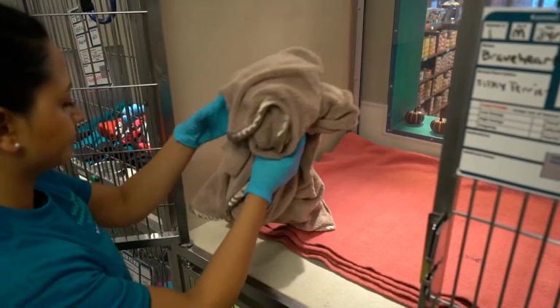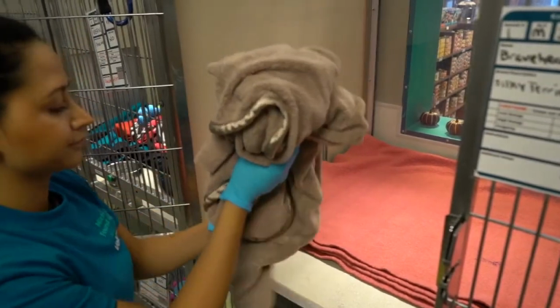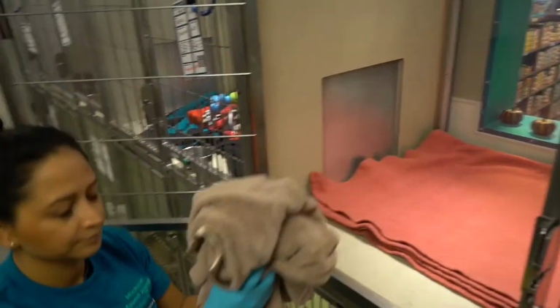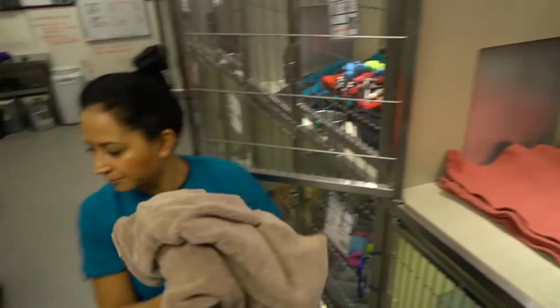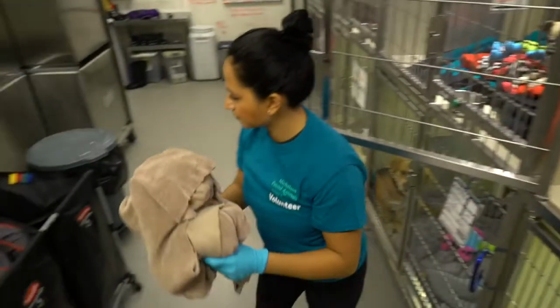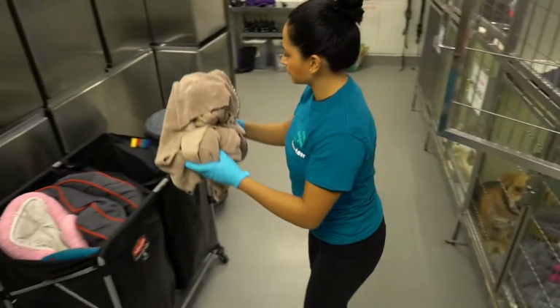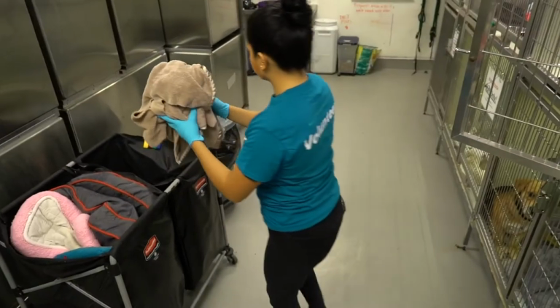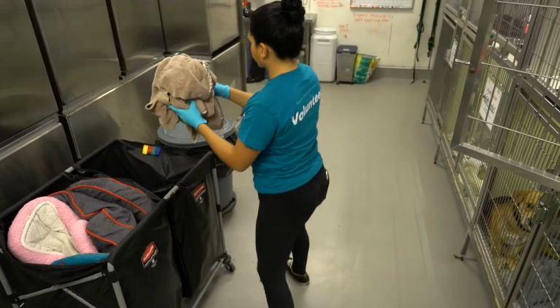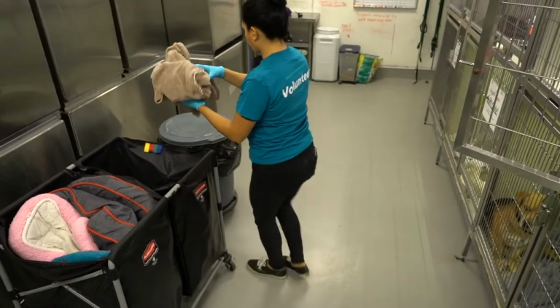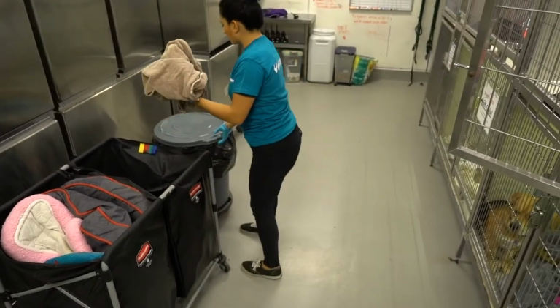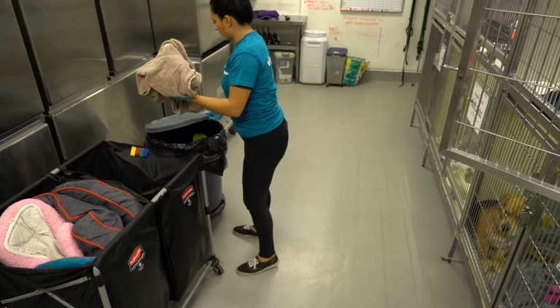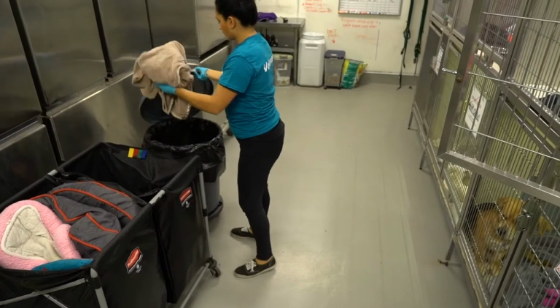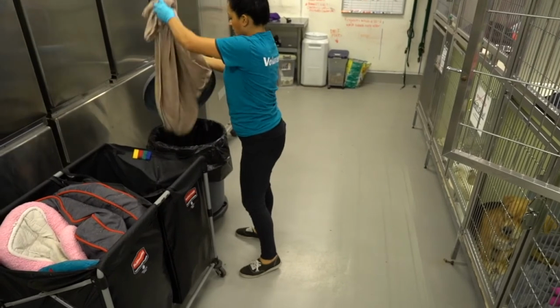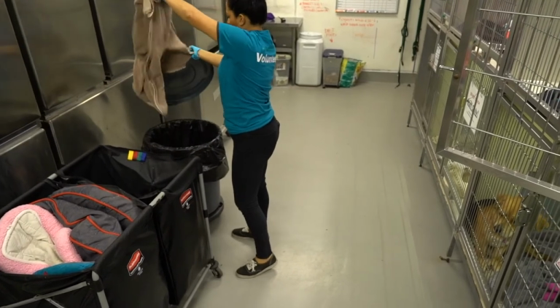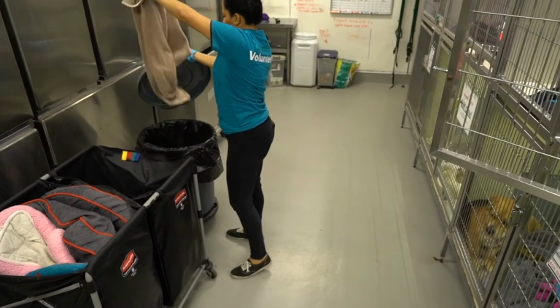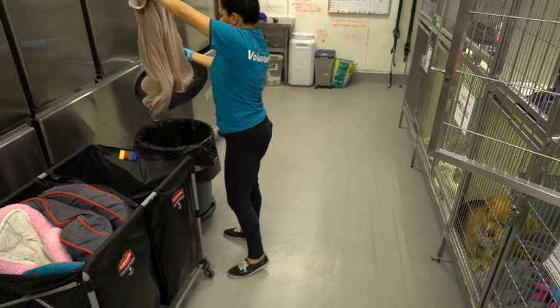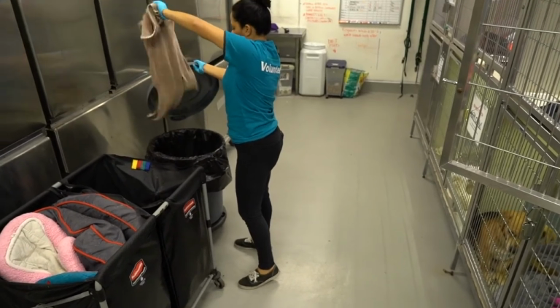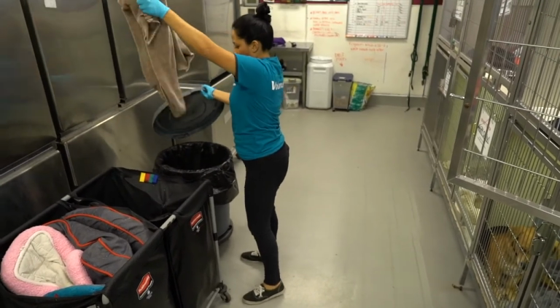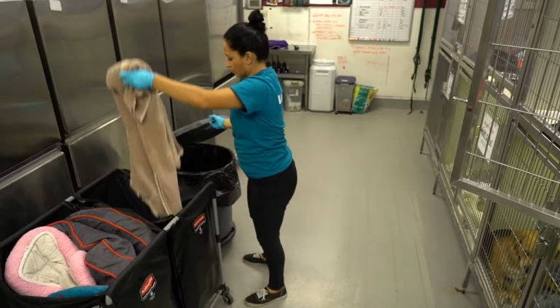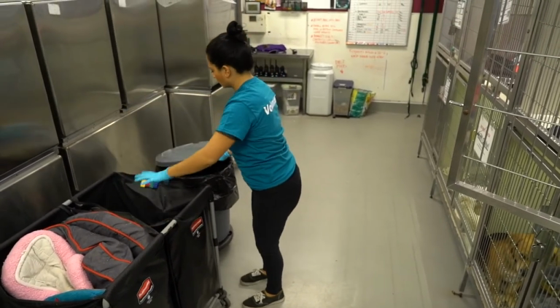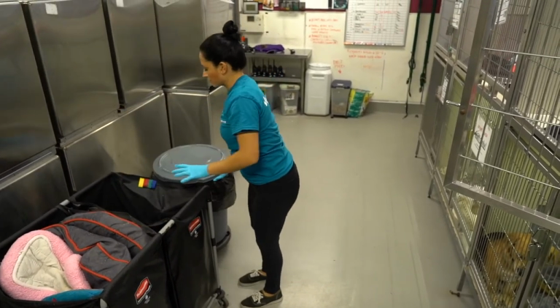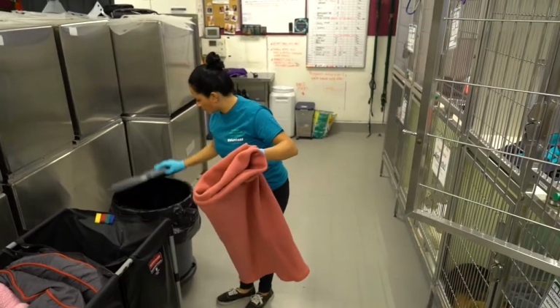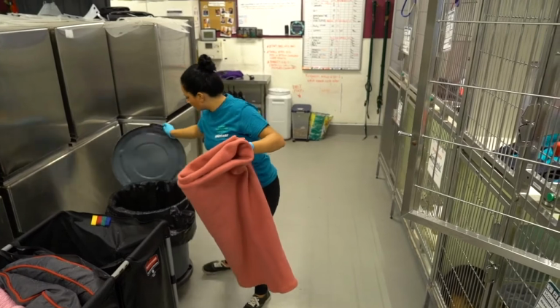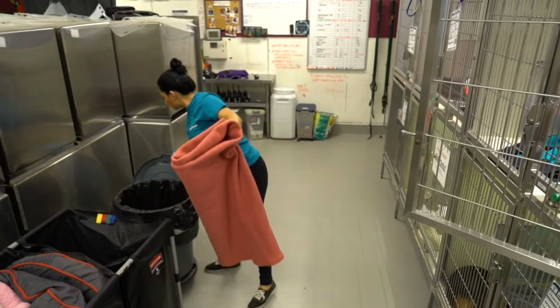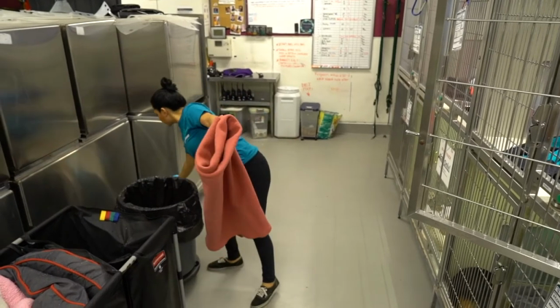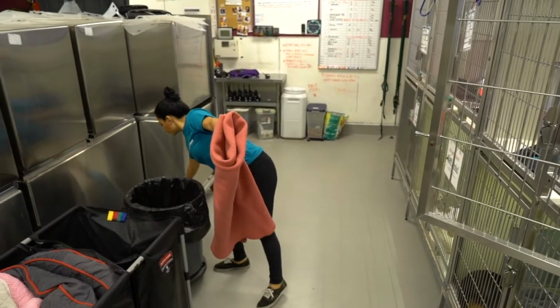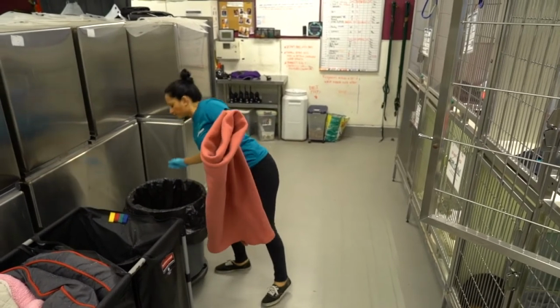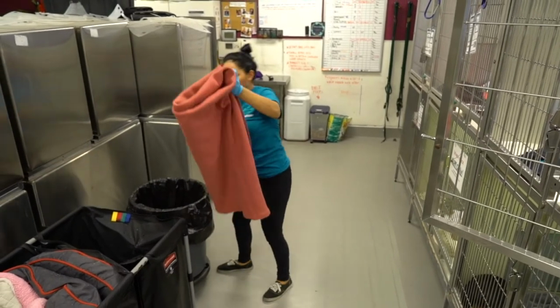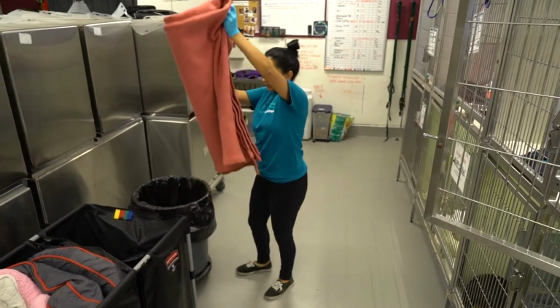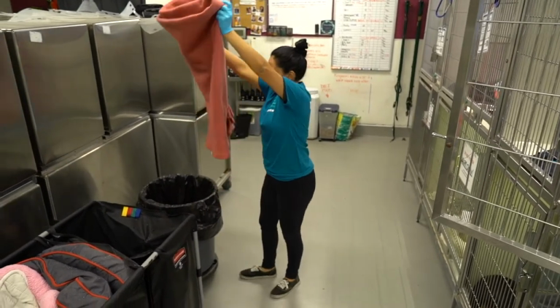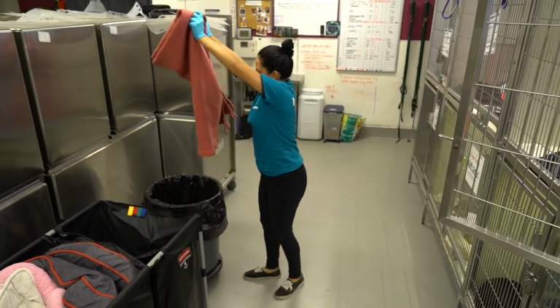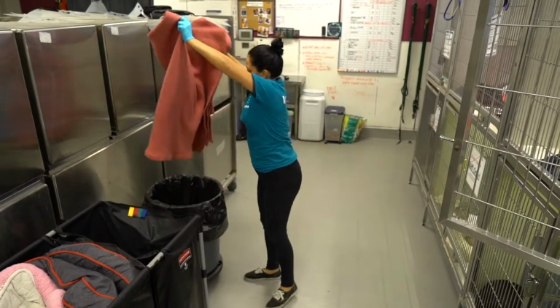Next, you'll want to inspect the bedding. Take it out and shake over the trash can while checking to see if the blankets are wet or soiled. Soiled bedding gets added to the laundry hamper and reusable blankets can be hung over the kennel door for later use.